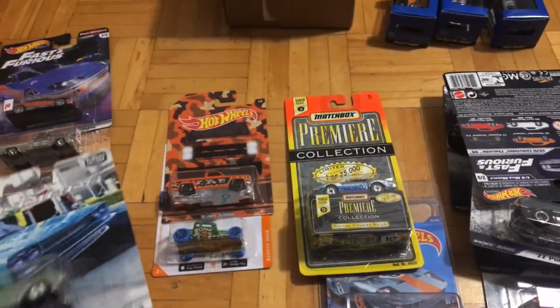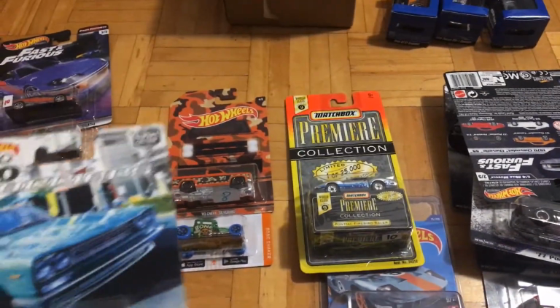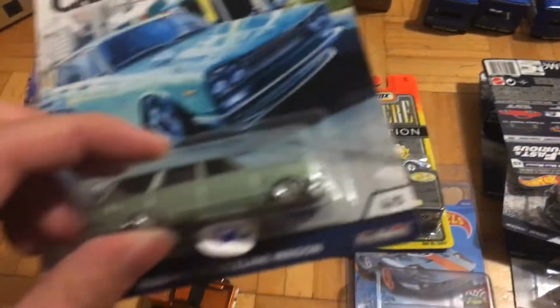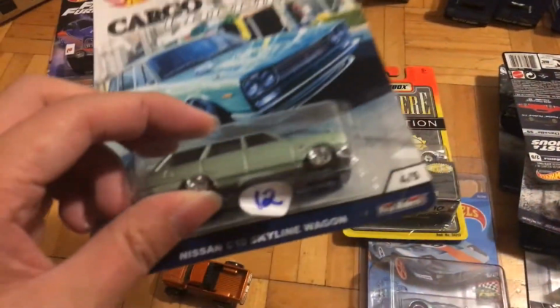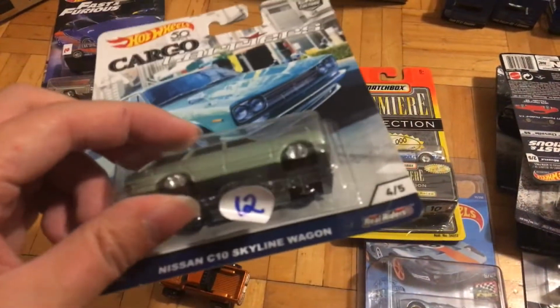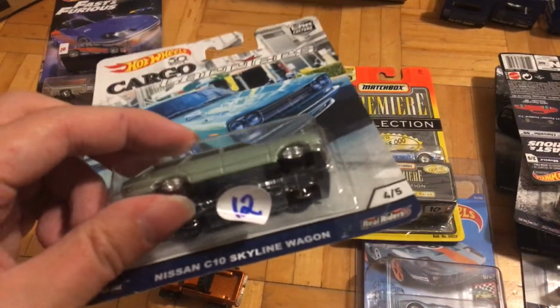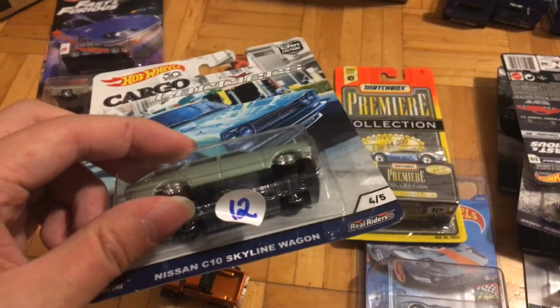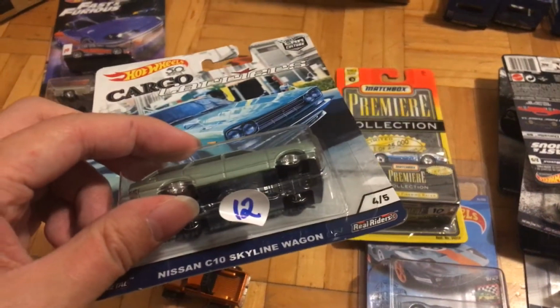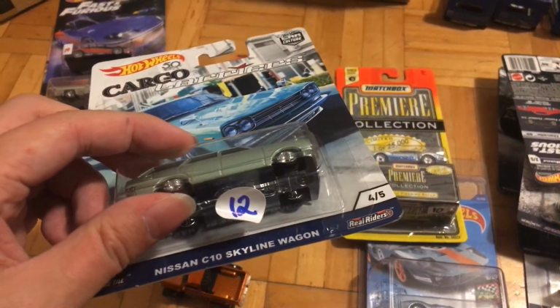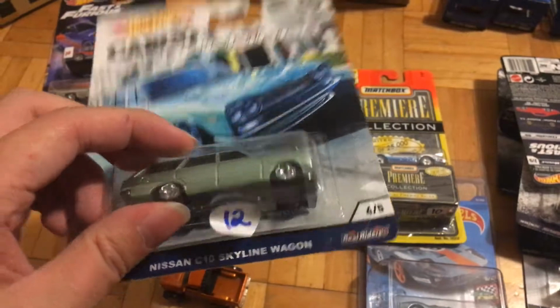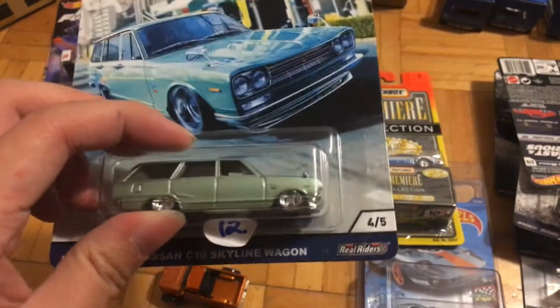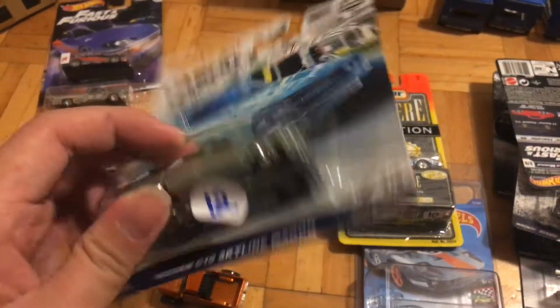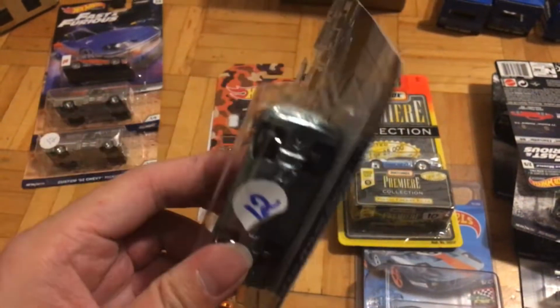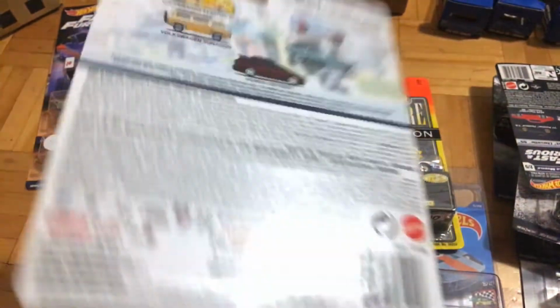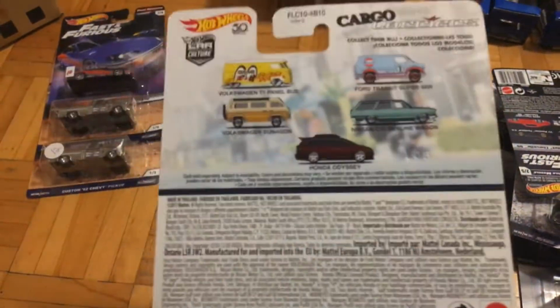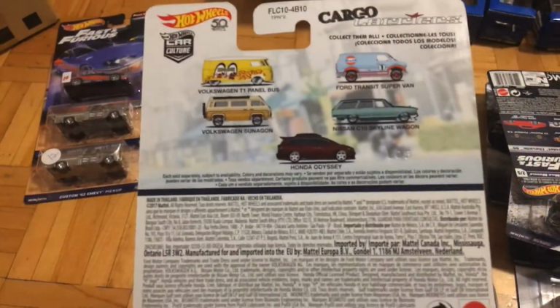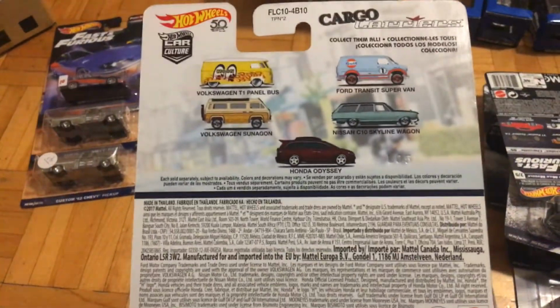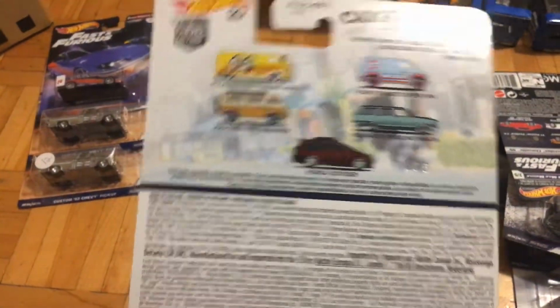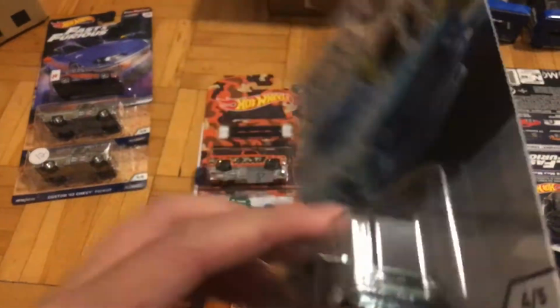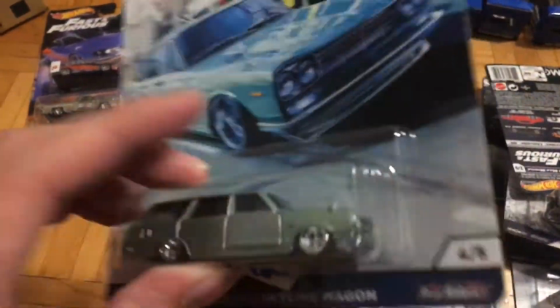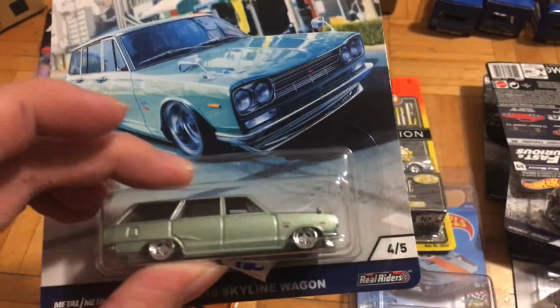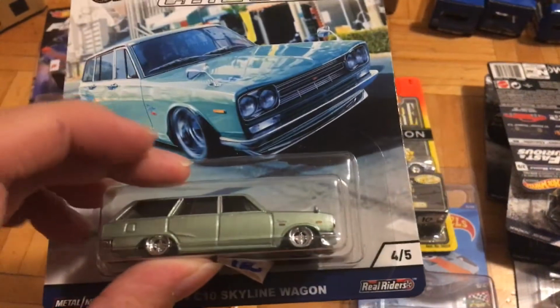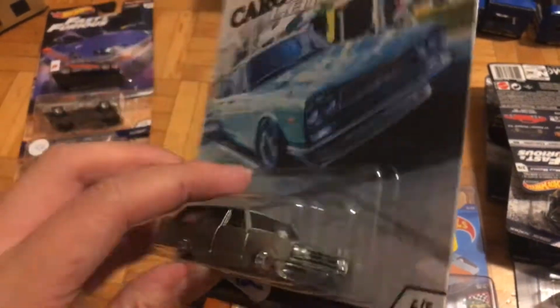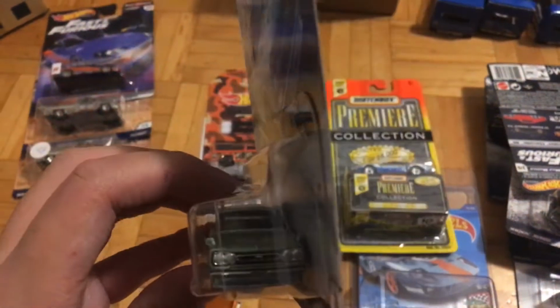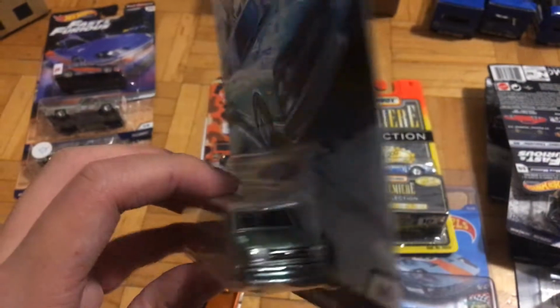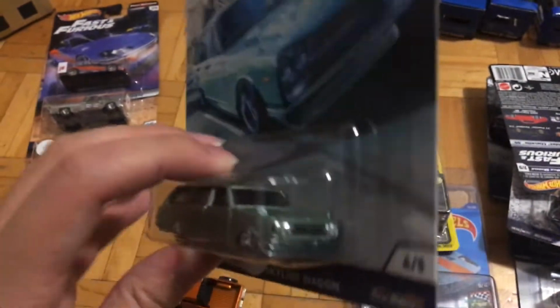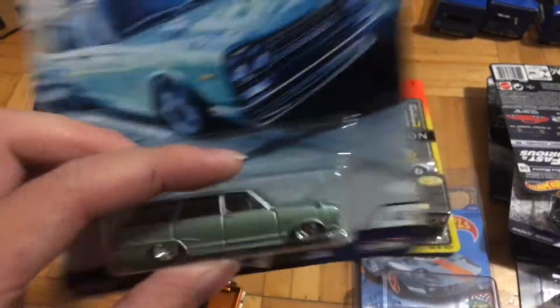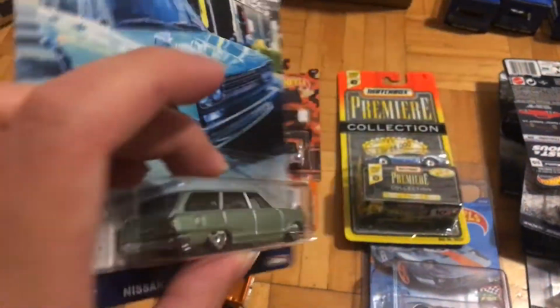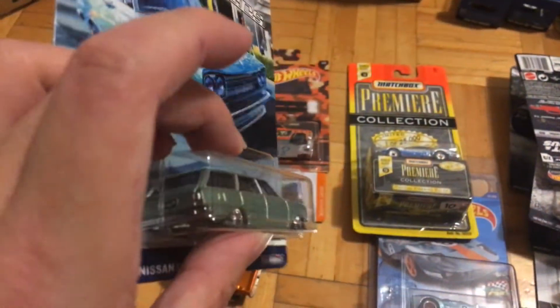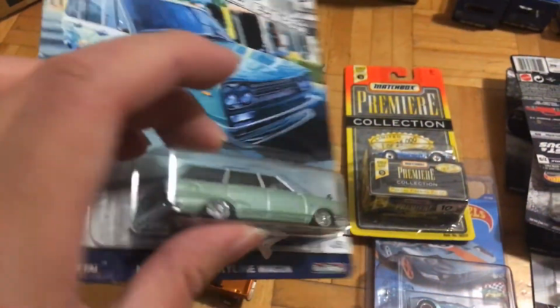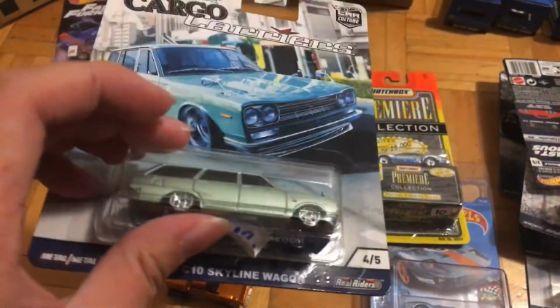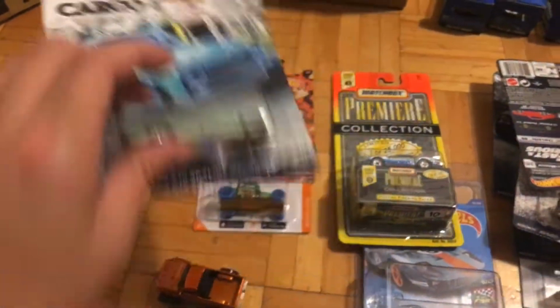And then I got this one, which is a Nissan C10 Skyline wagon from the Cargo Carrier series. In my opinion, this is the best release of the Skyline van.